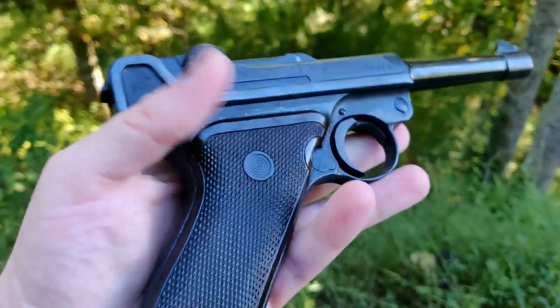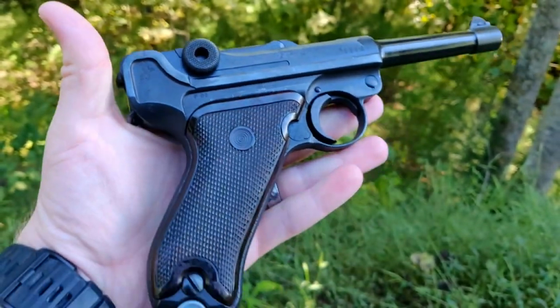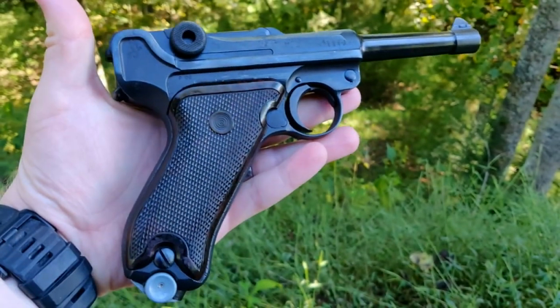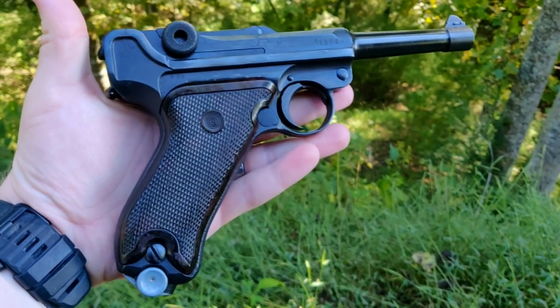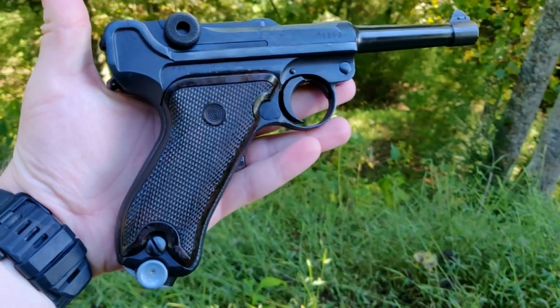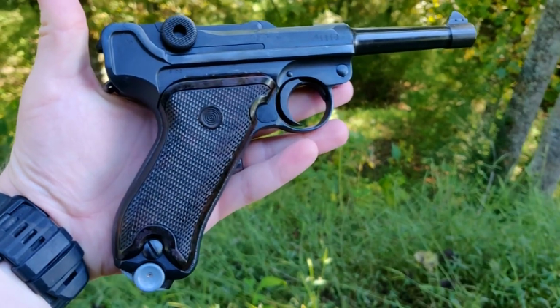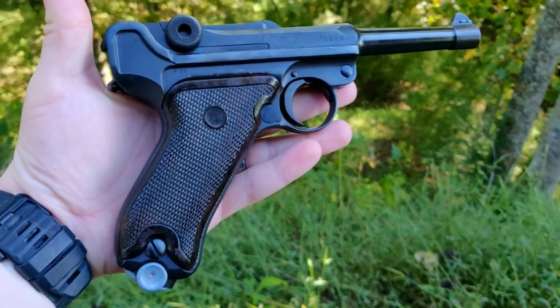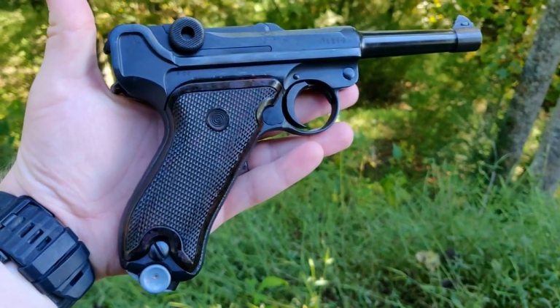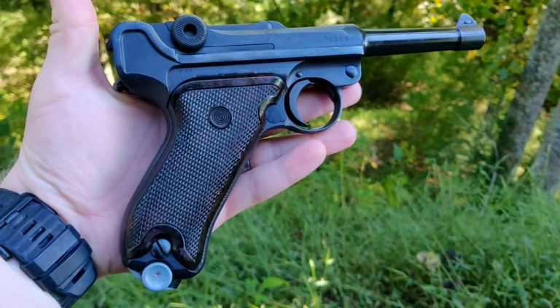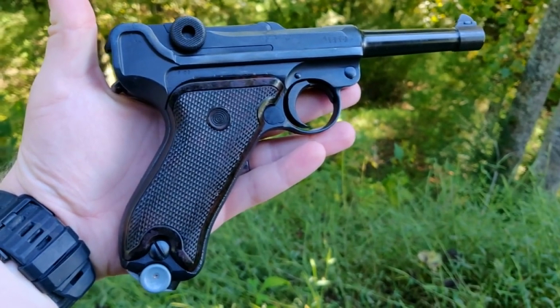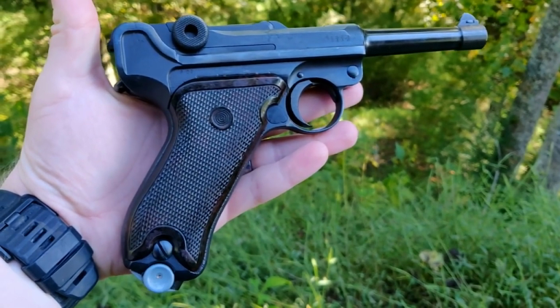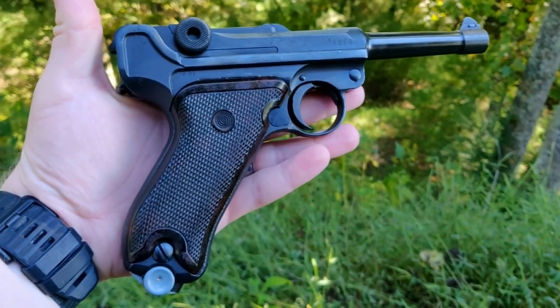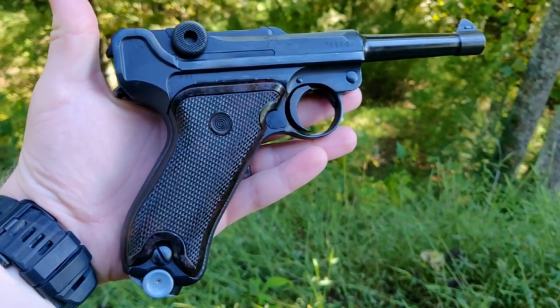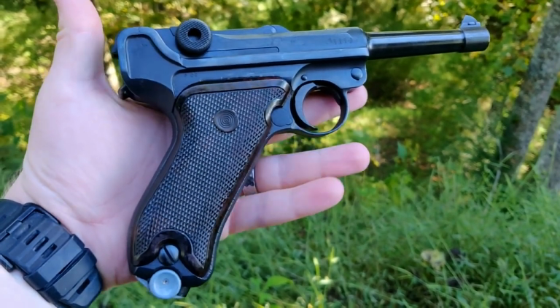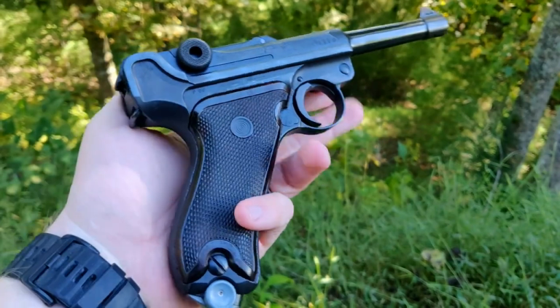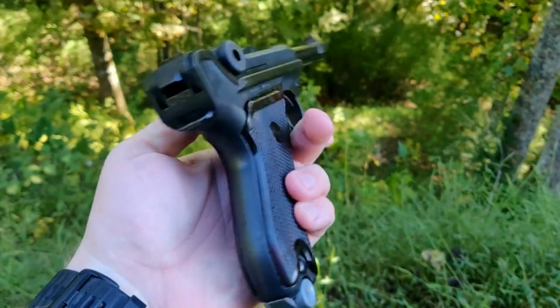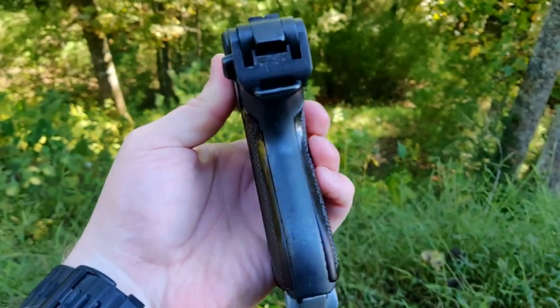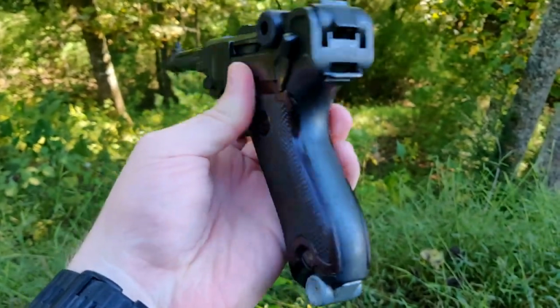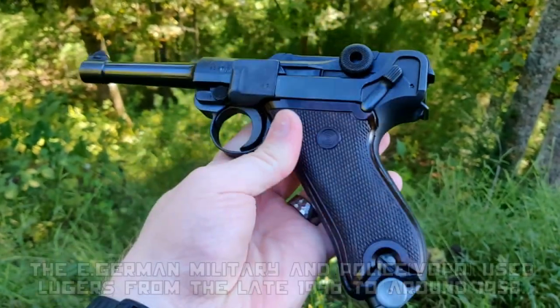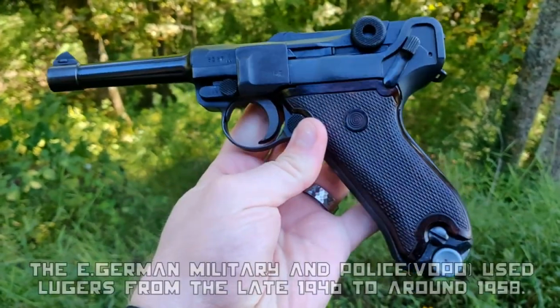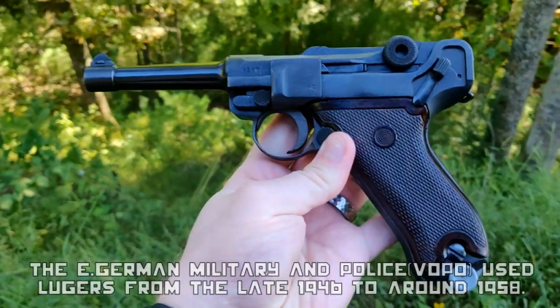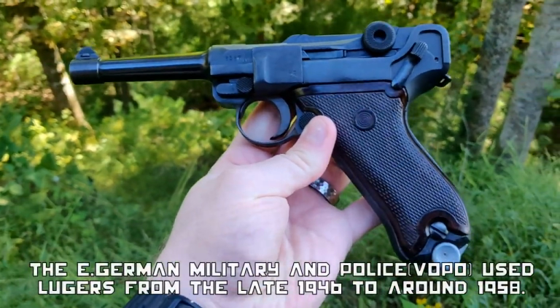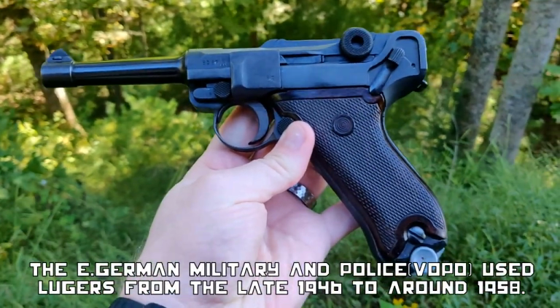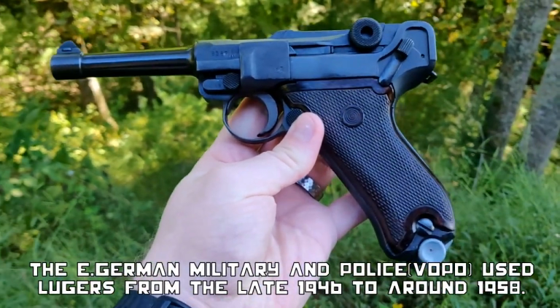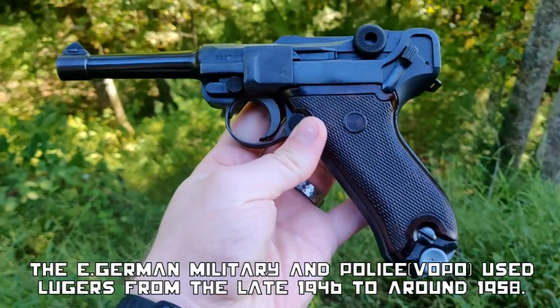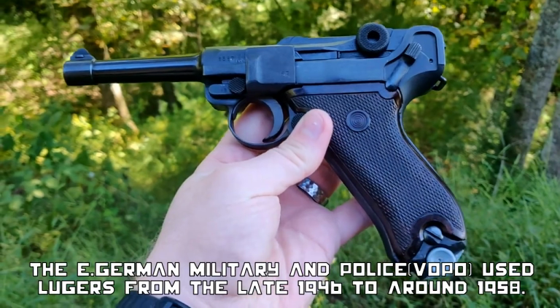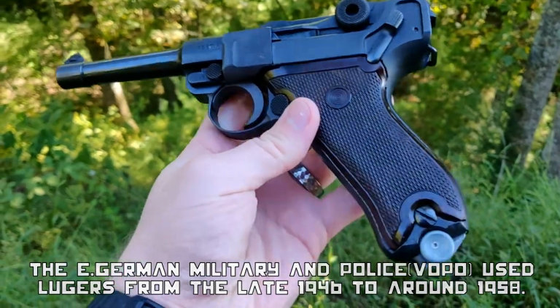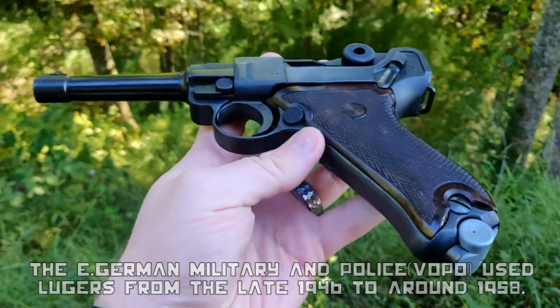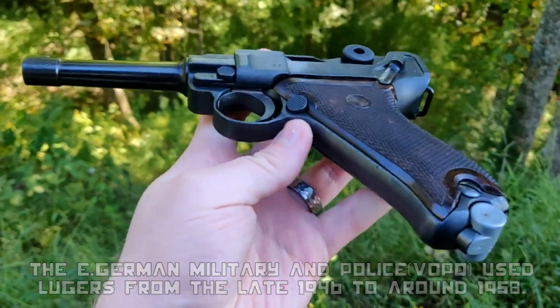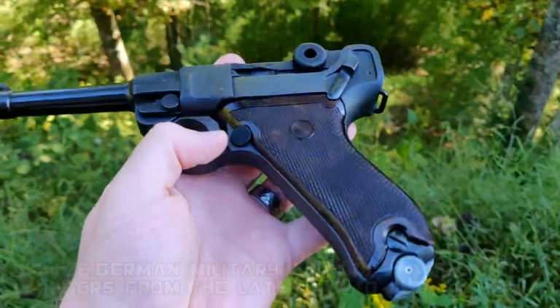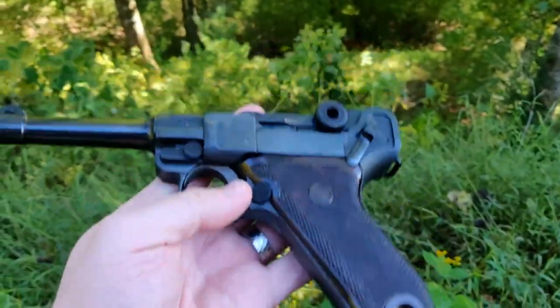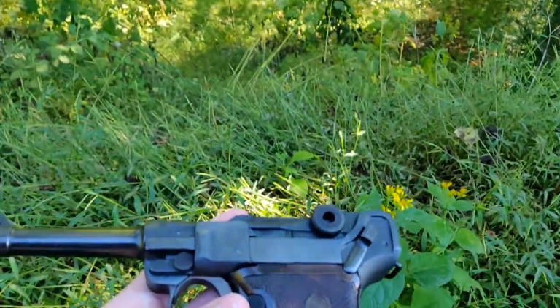So this pistol went through World War I, the Weimar Republic, World War II, Russia, and then ended up in East Germany, and now it's here in the United States. Pretty cool little pistol — this thing has been very well traveled, and I just thought I would show this off to you guys.